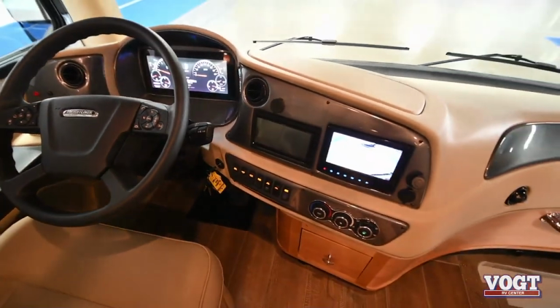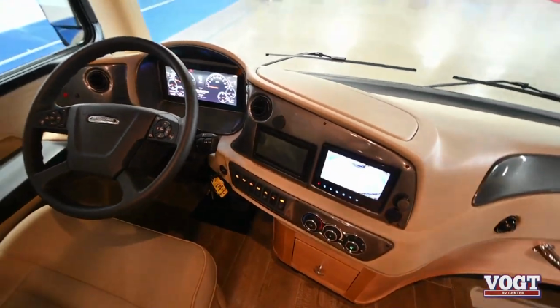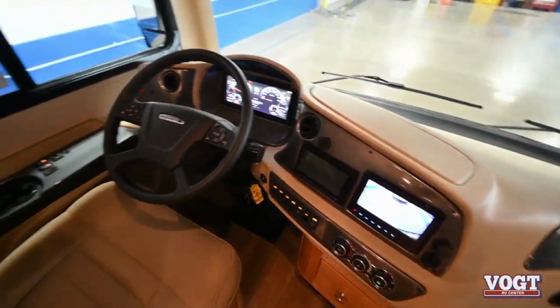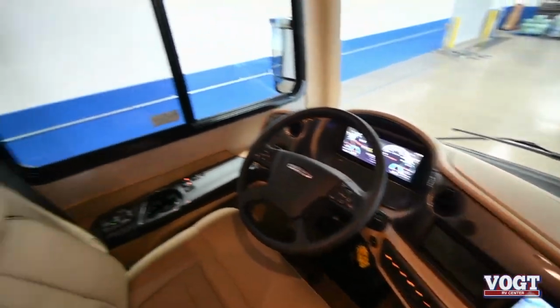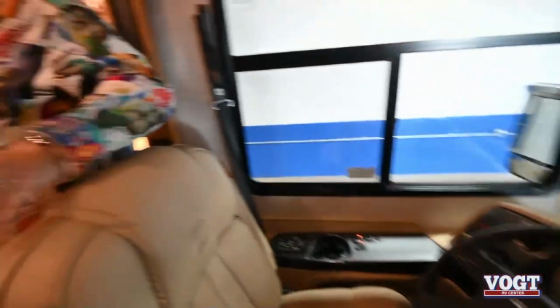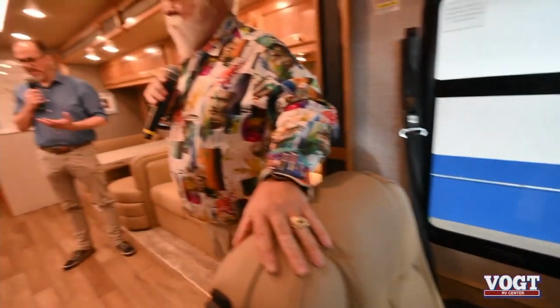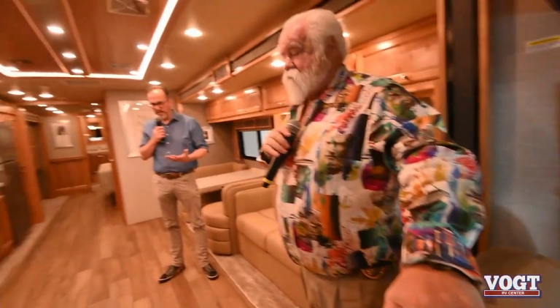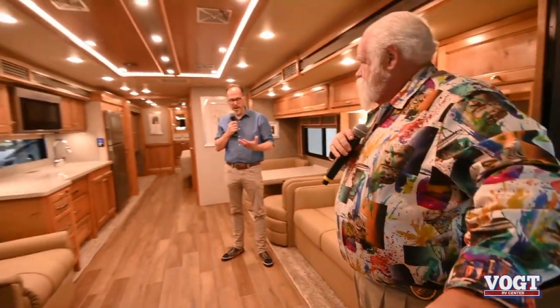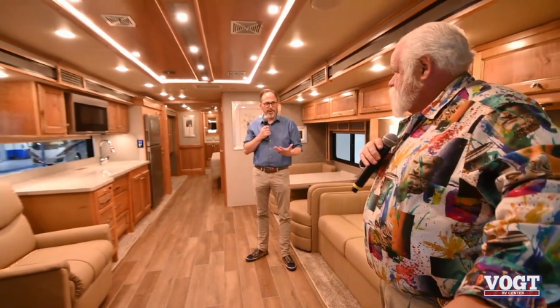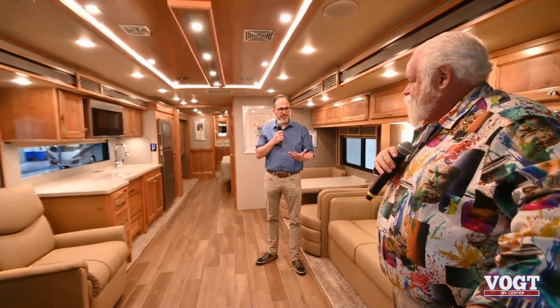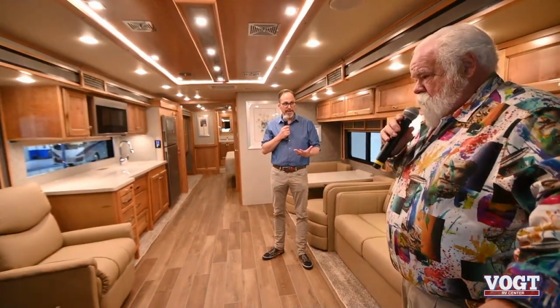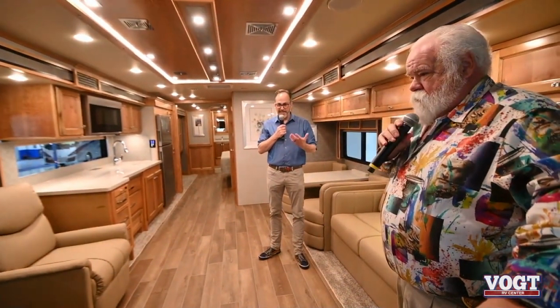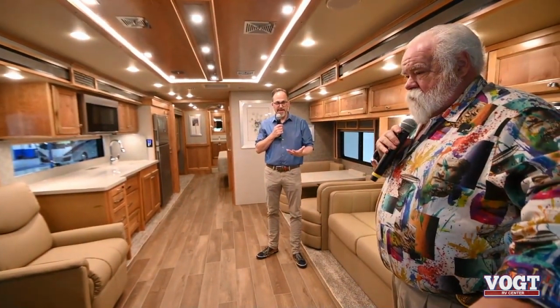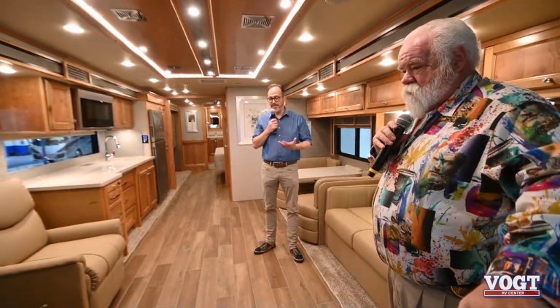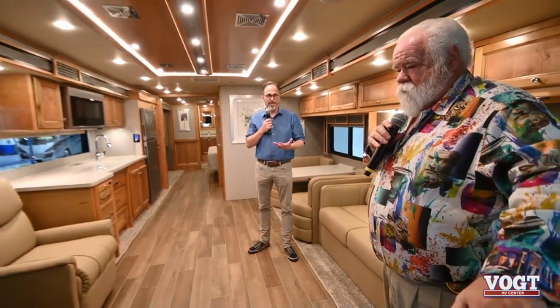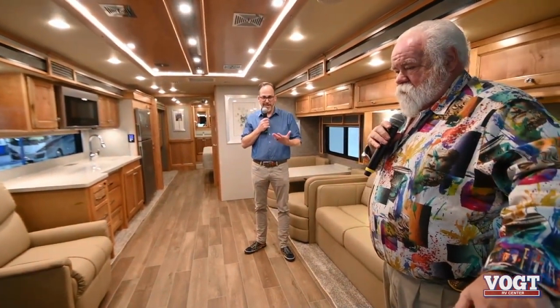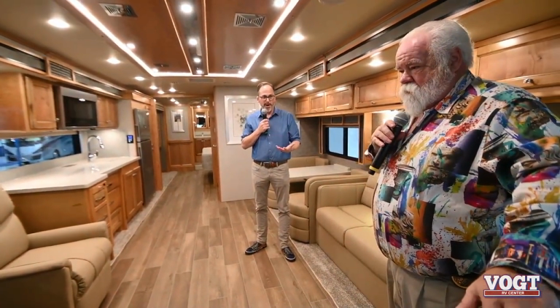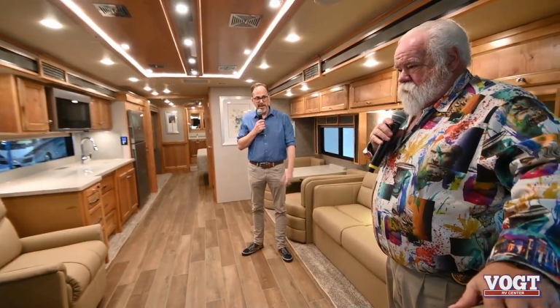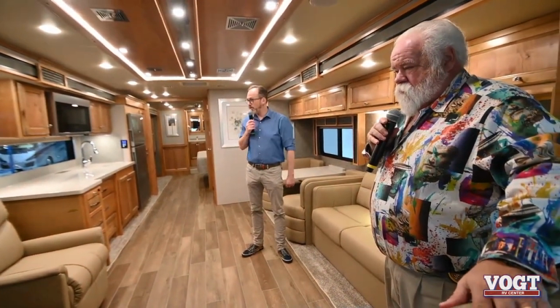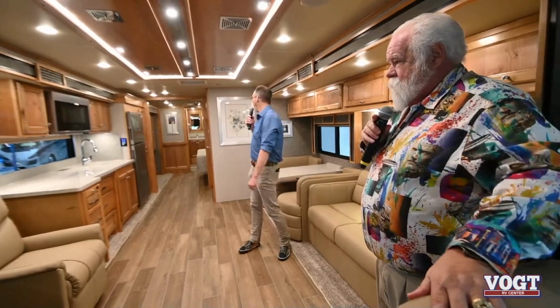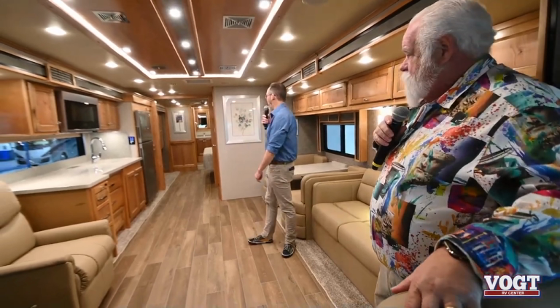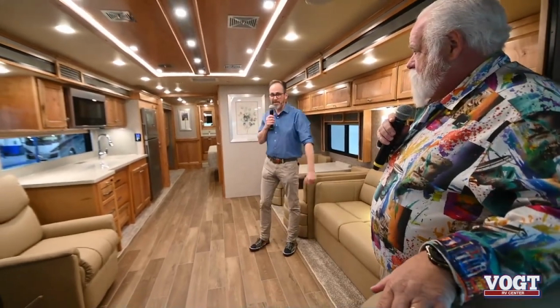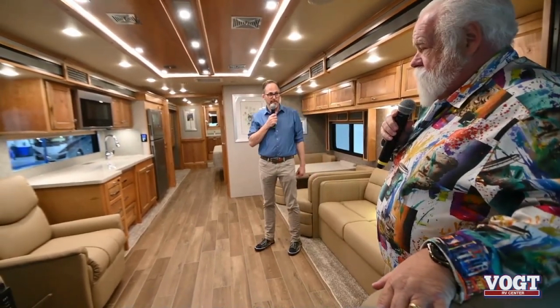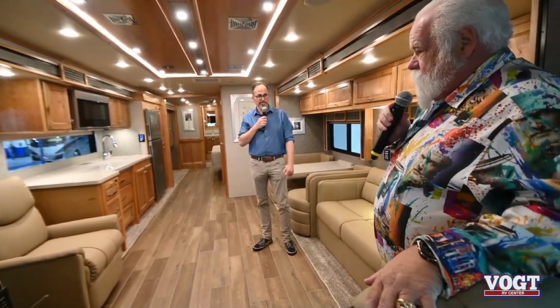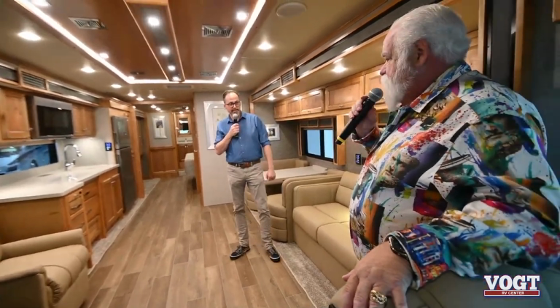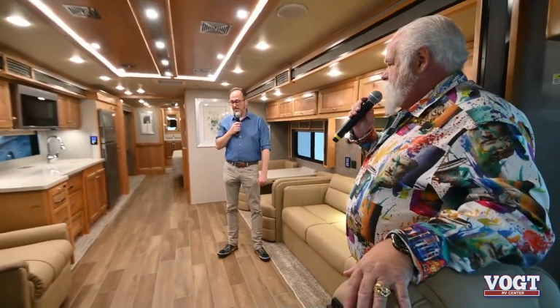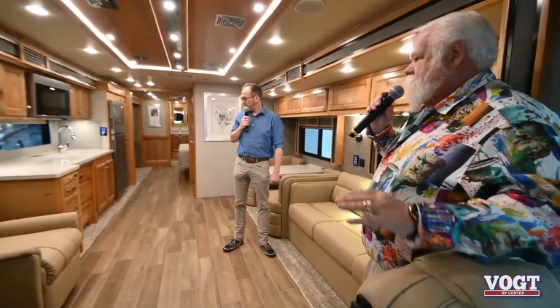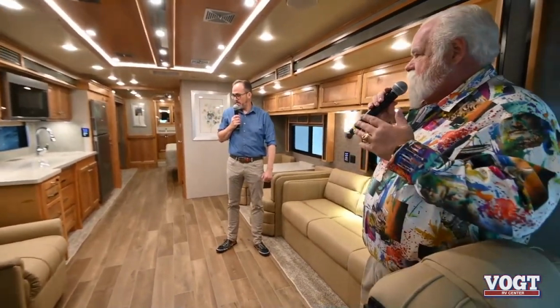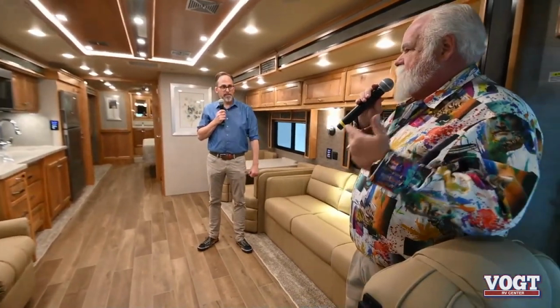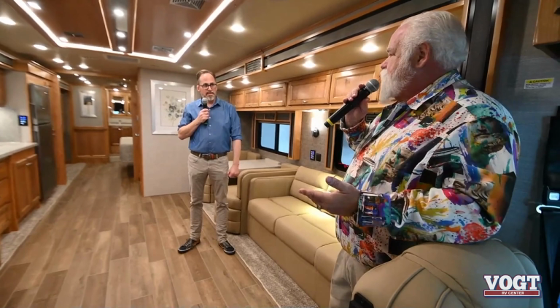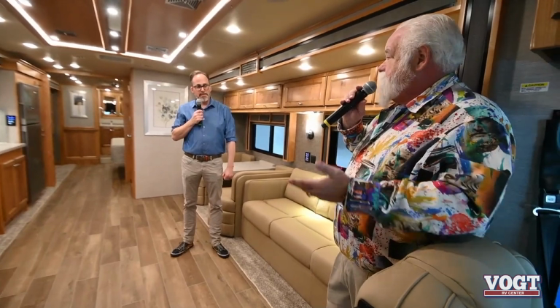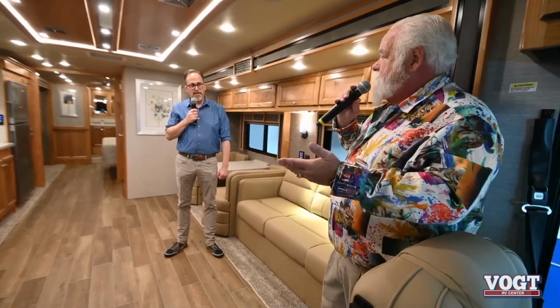It's really hard to believe when I'm stepping inside this thing that this is not Tiffin's upper-end coach. I mean, as far as Tiffin goes, this is kind of towards the bottom — and it sure does not look like it. If you look, you can compare this to a lot of other manufacturers' top-end. The quality, woodwork, chairs — everything.